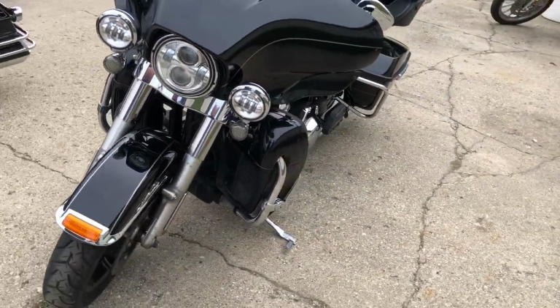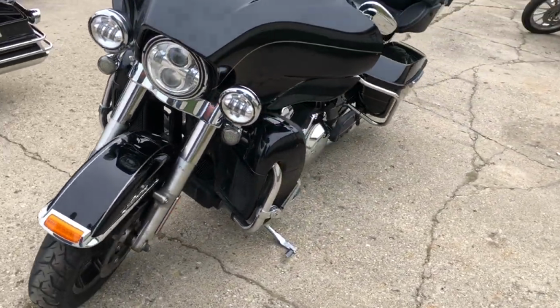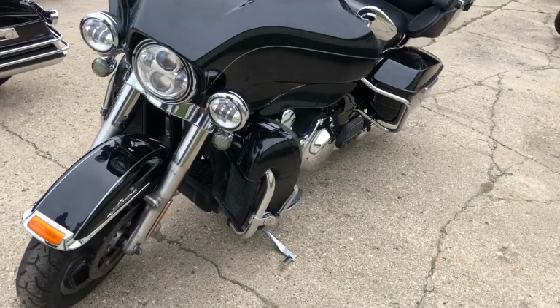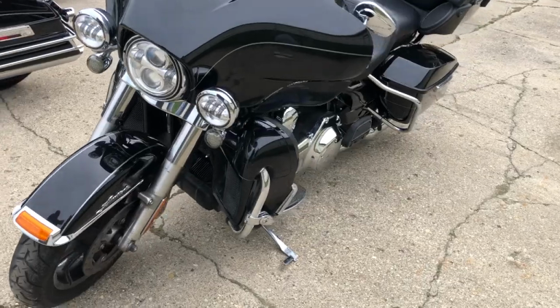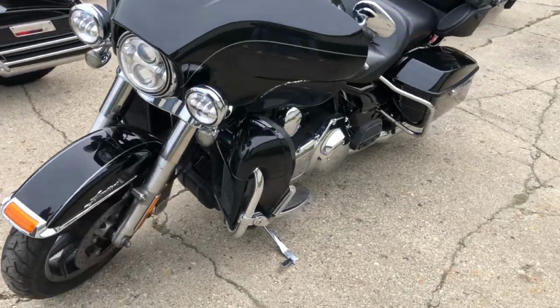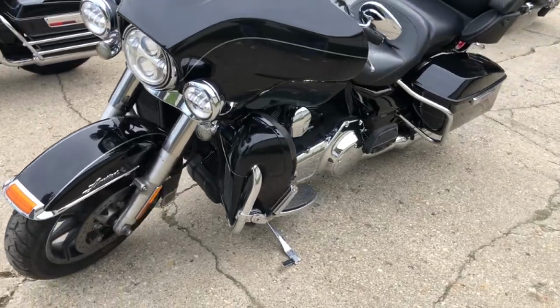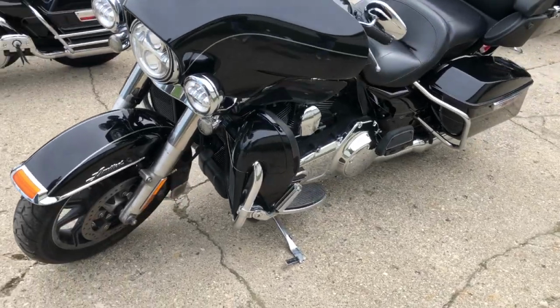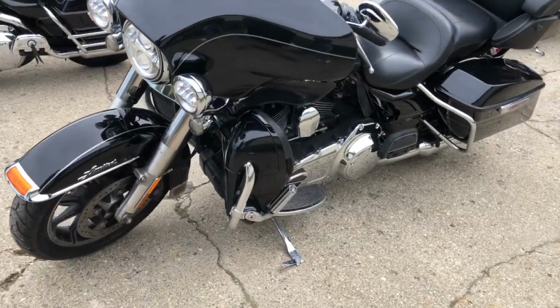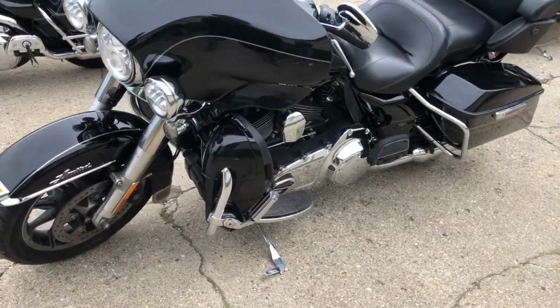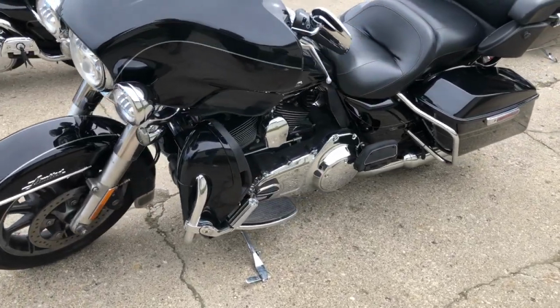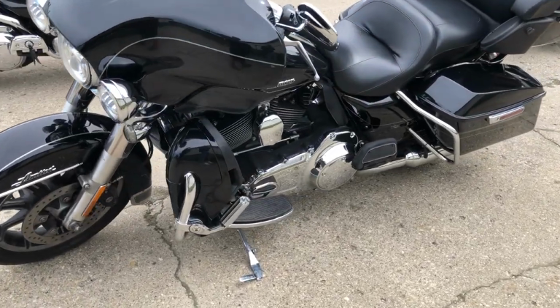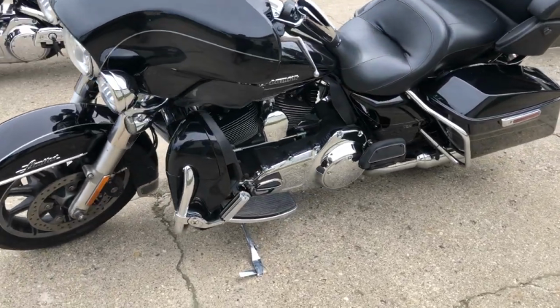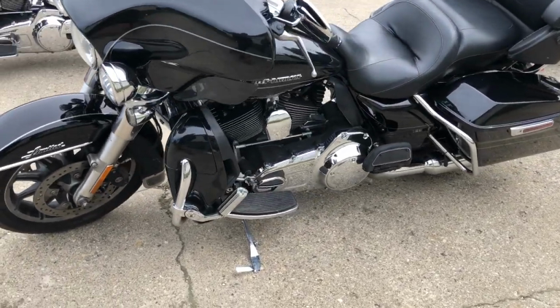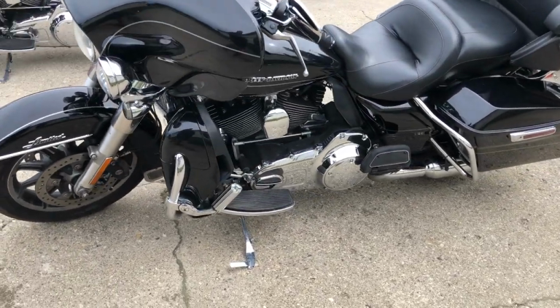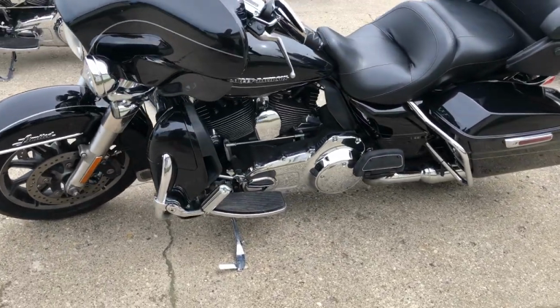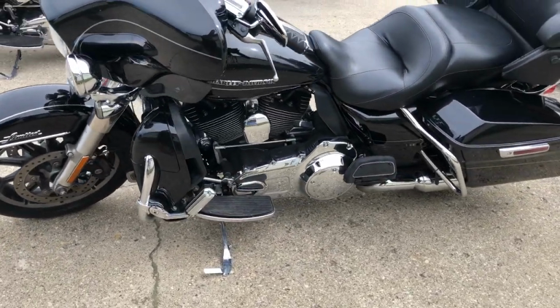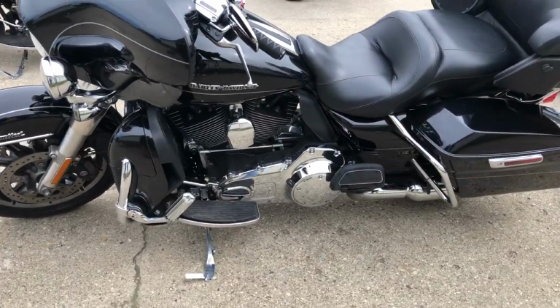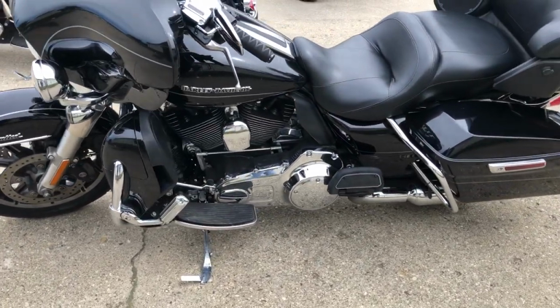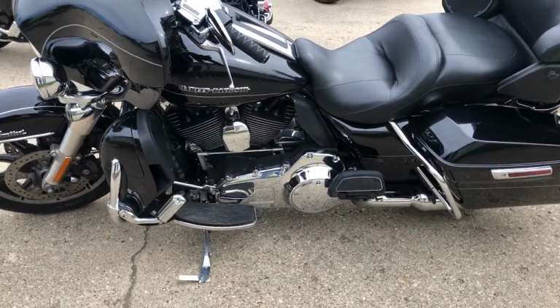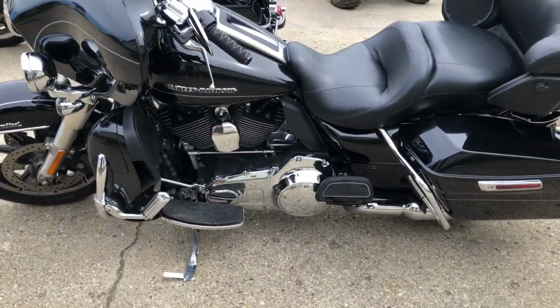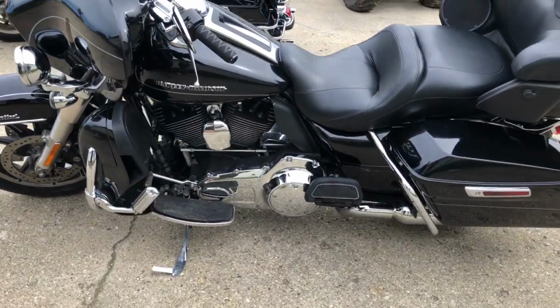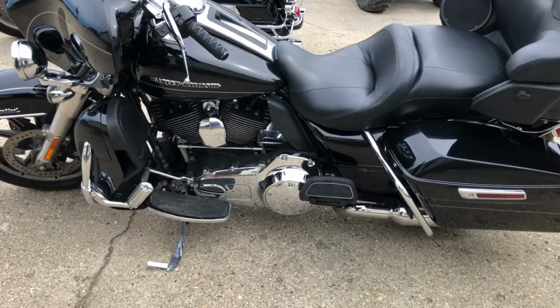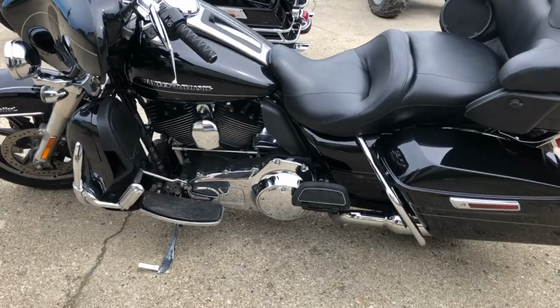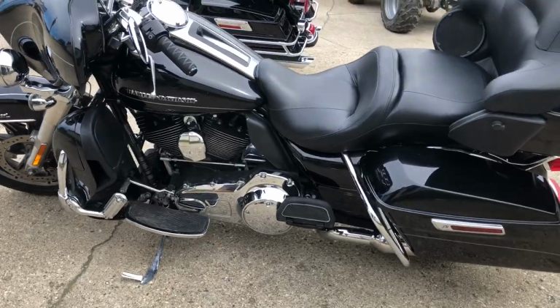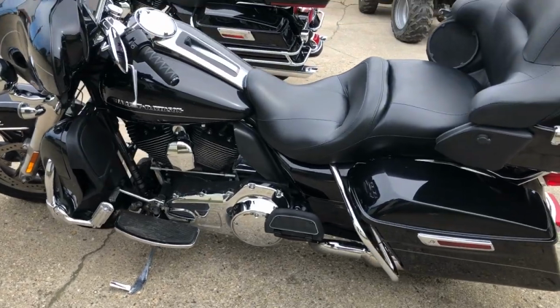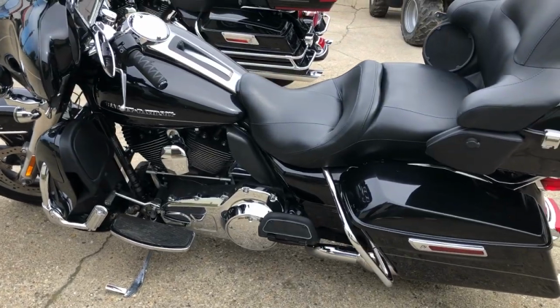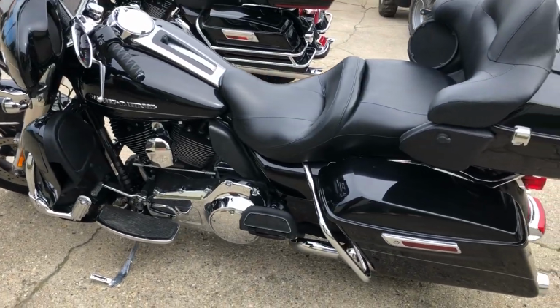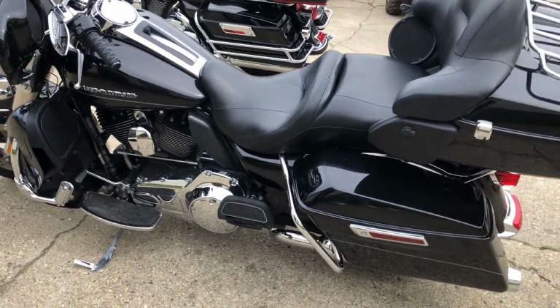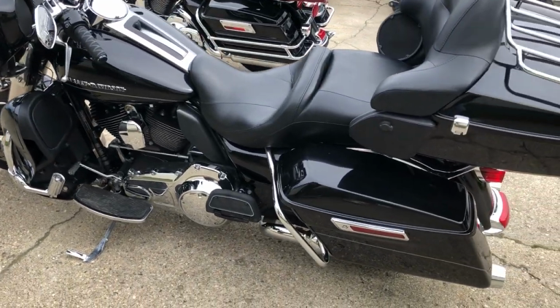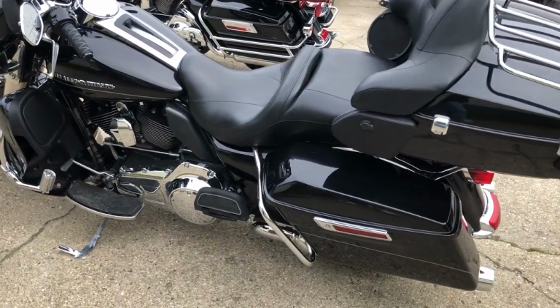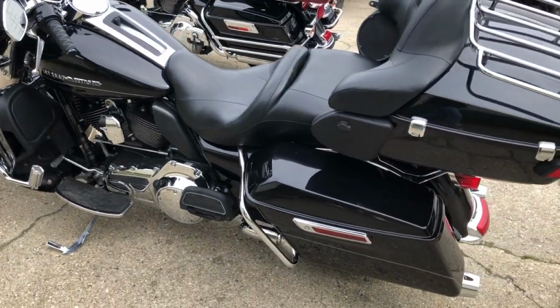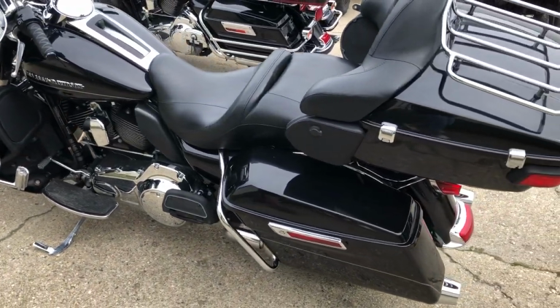It's got all the options that came with this thing: infotainment system, Bluetooth stereo with the oversized LED screen, nav system, cruise control, heated grips, and security system.